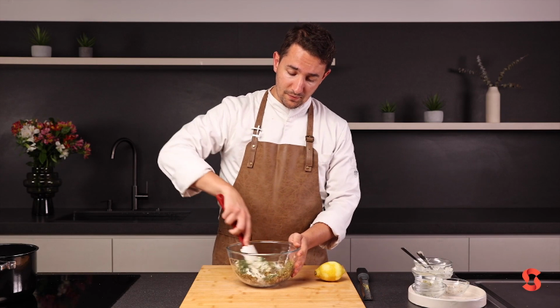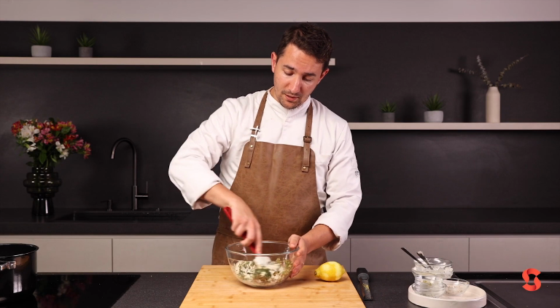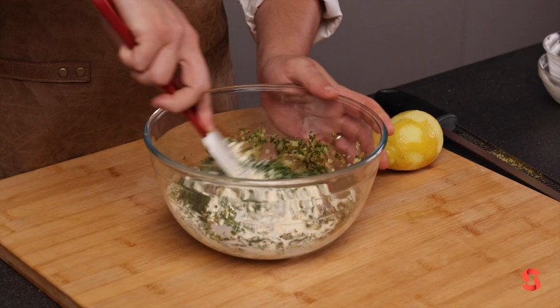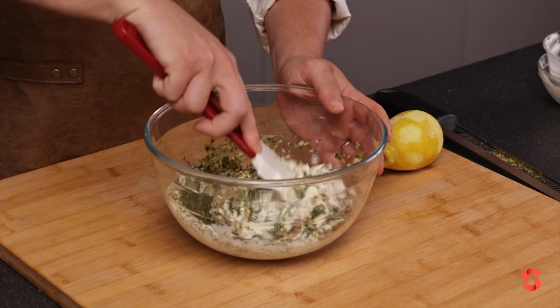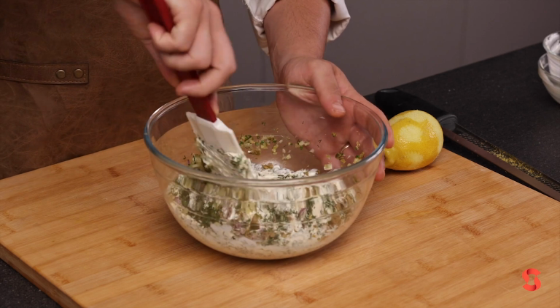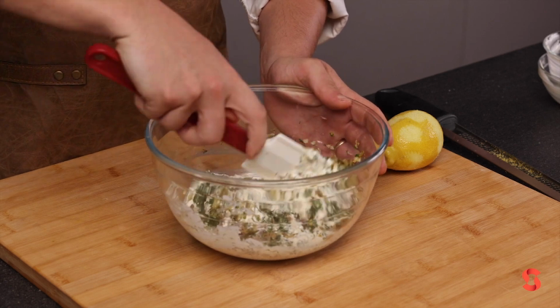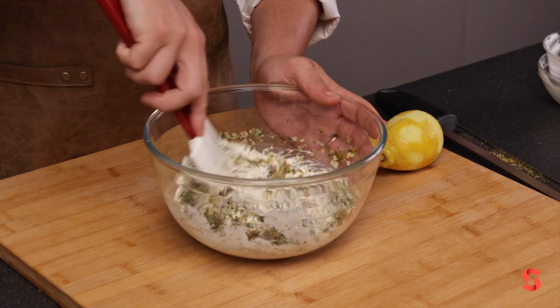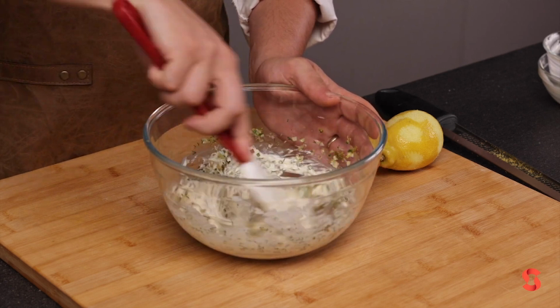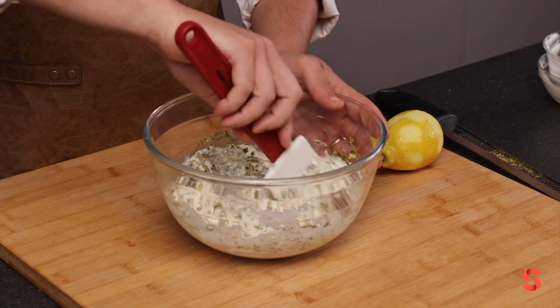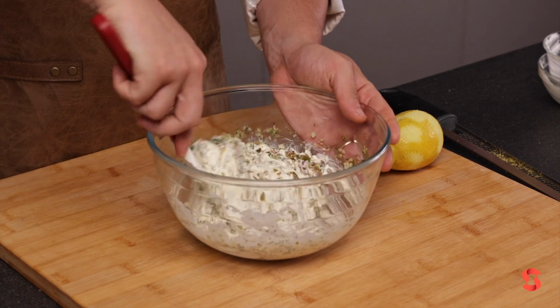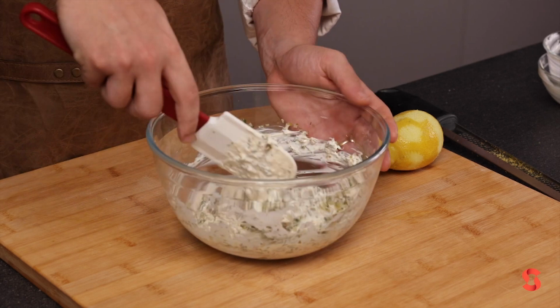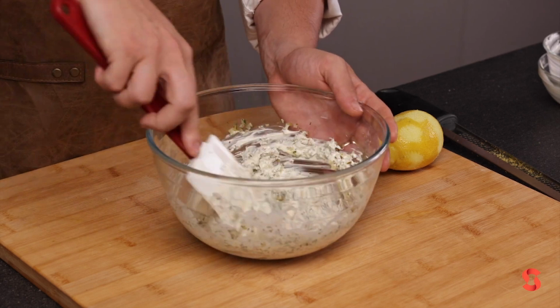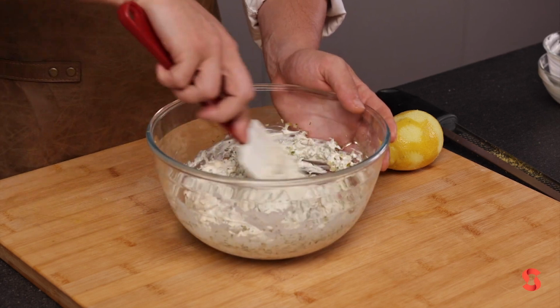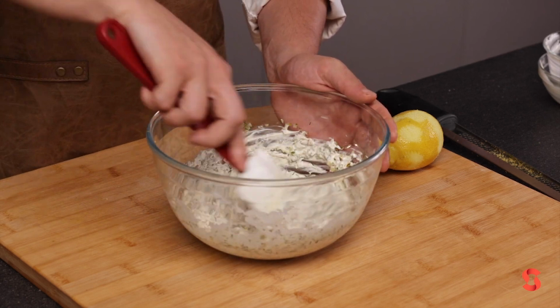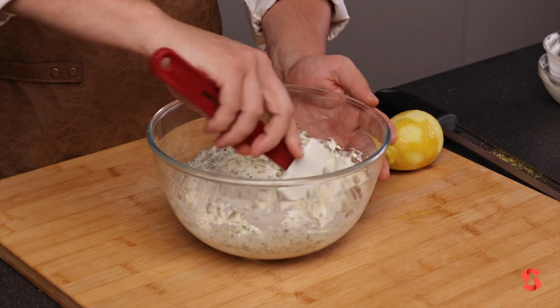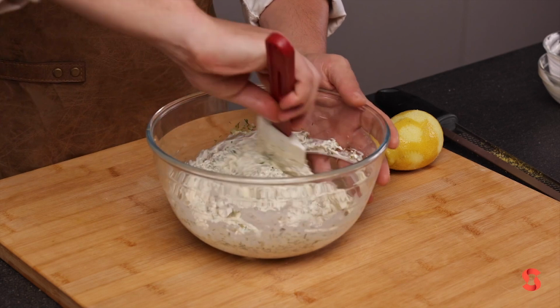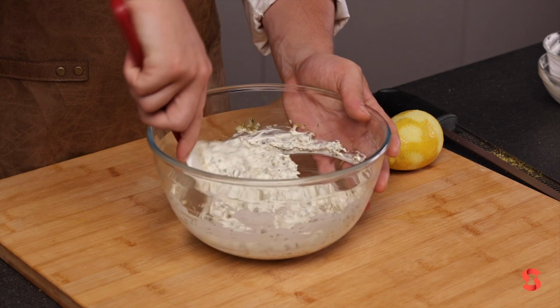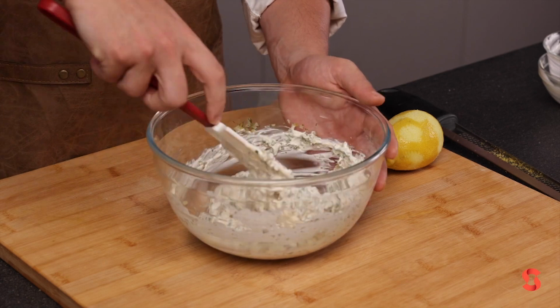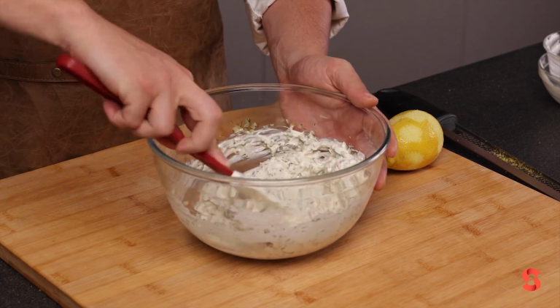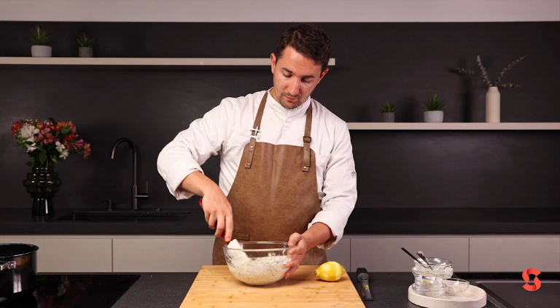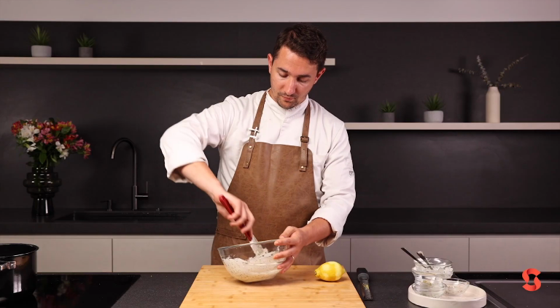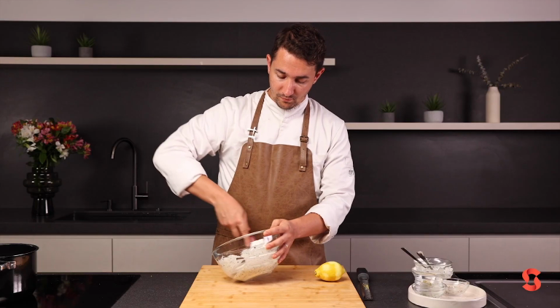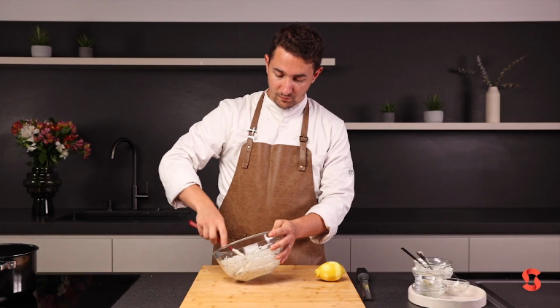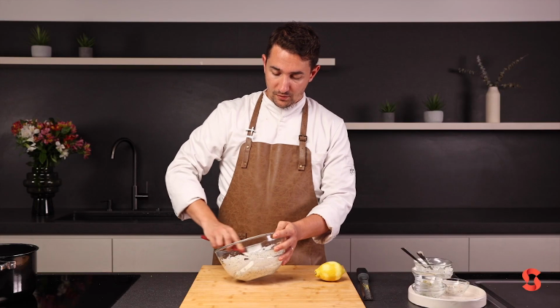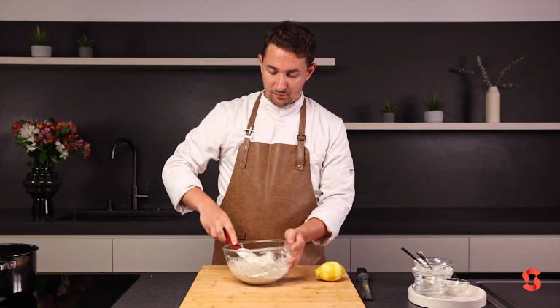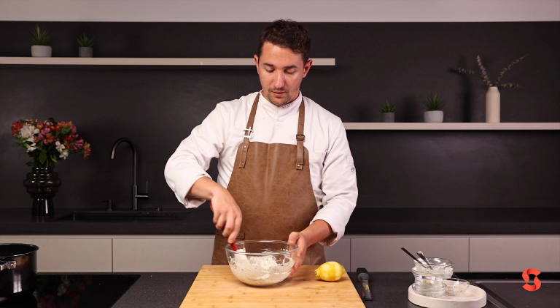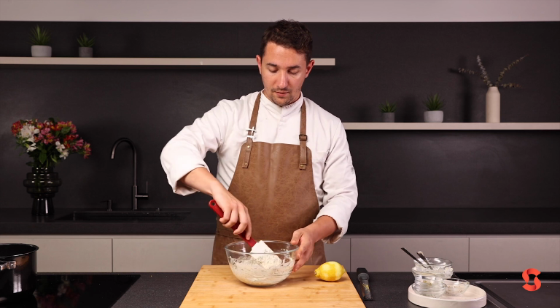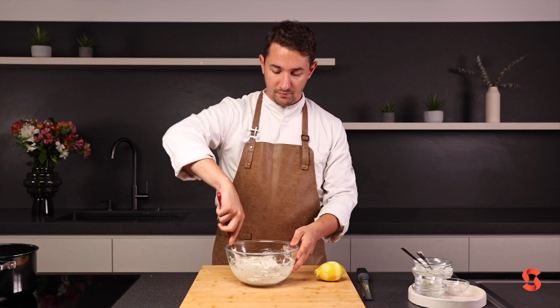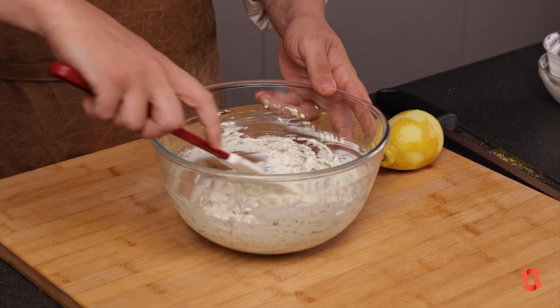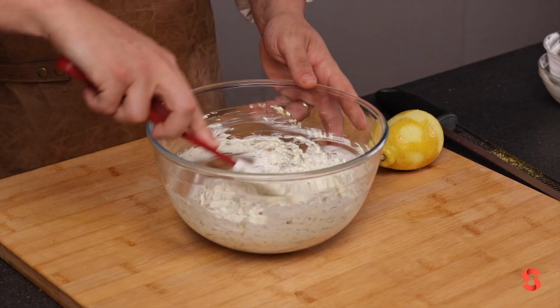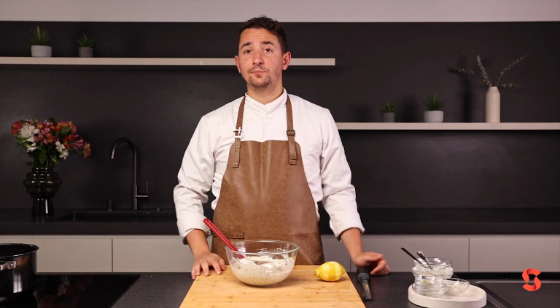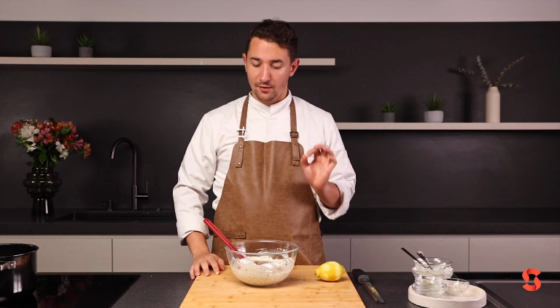Now just mix all this together nice and gently. And there you have it — delicious.